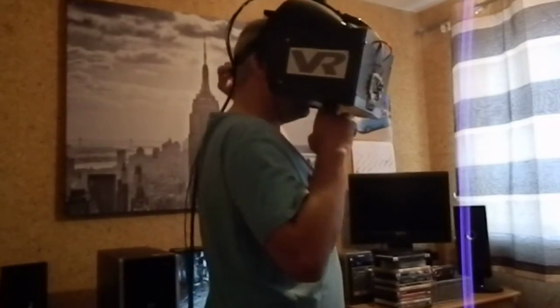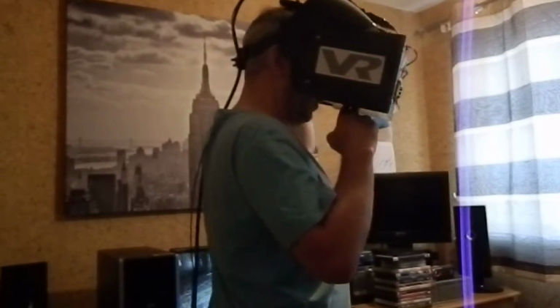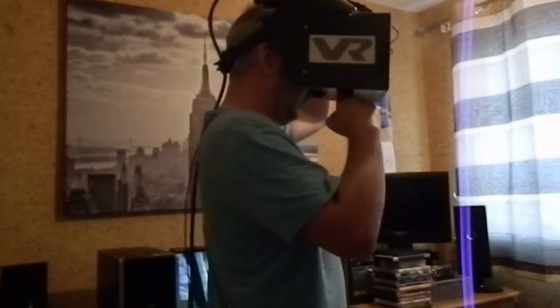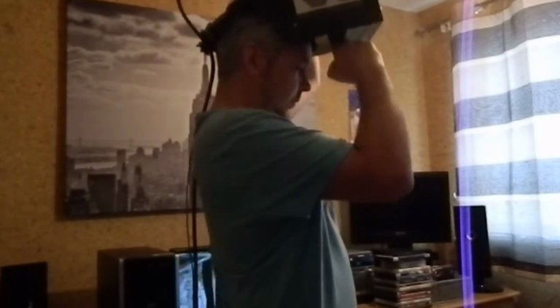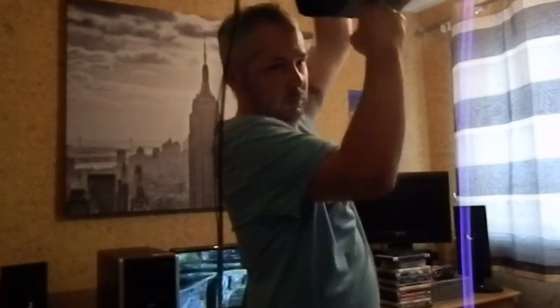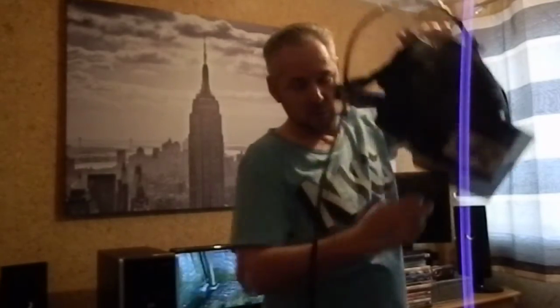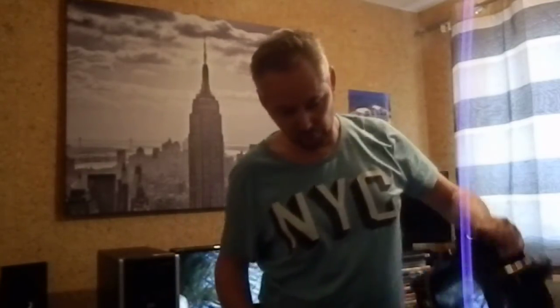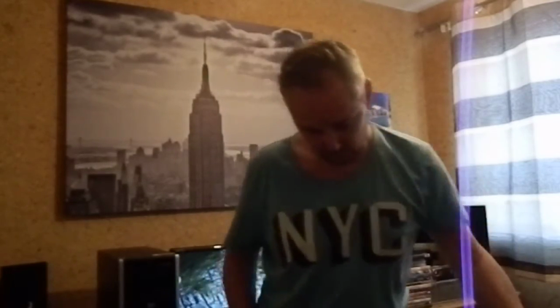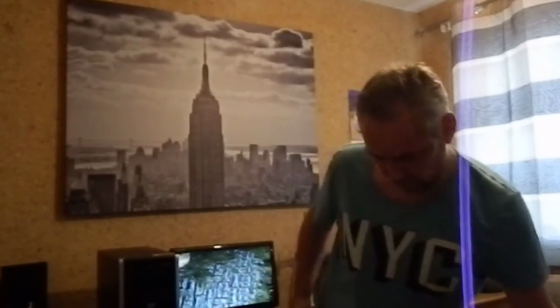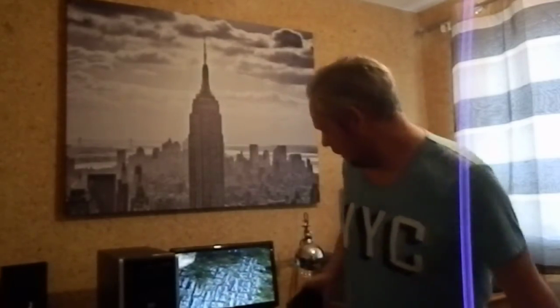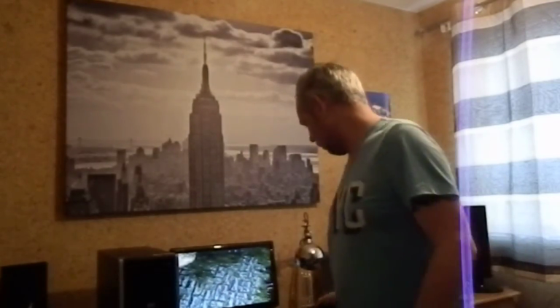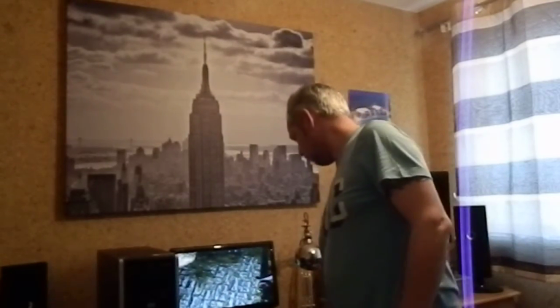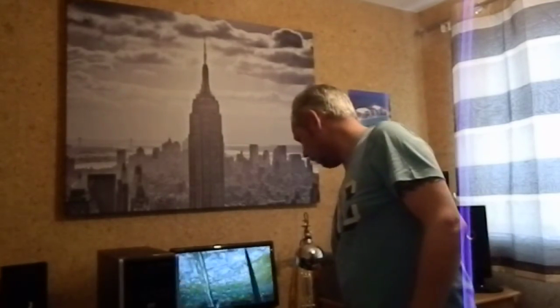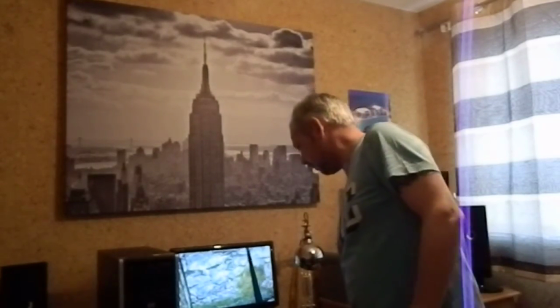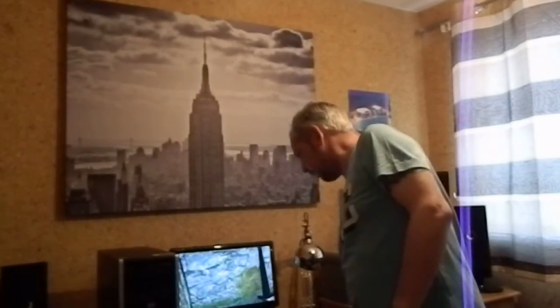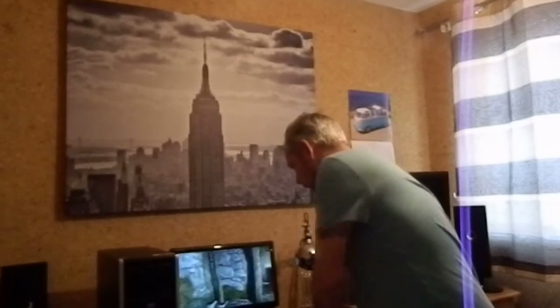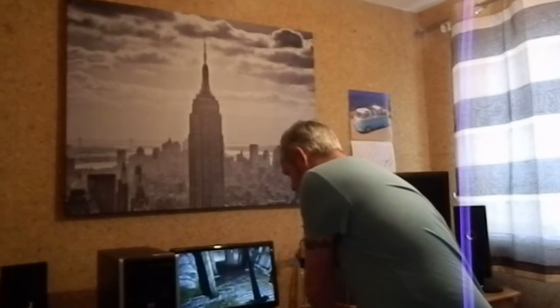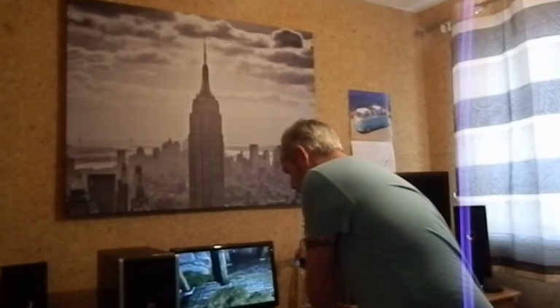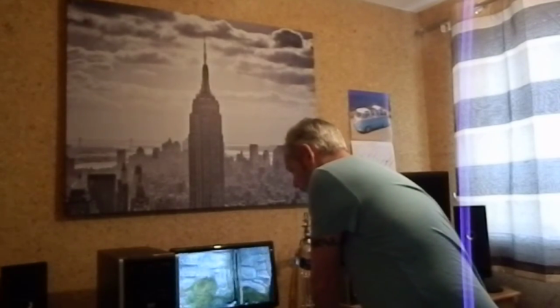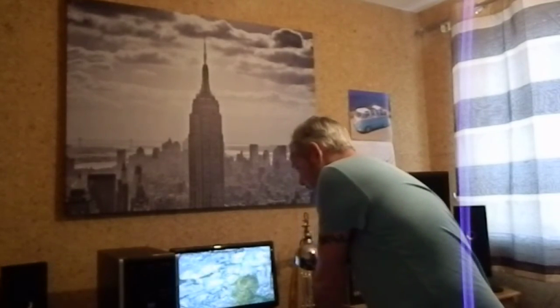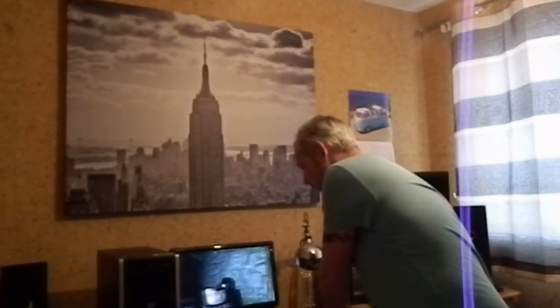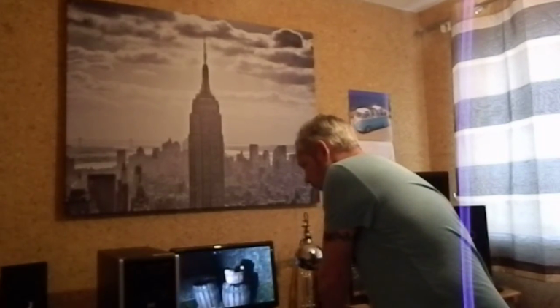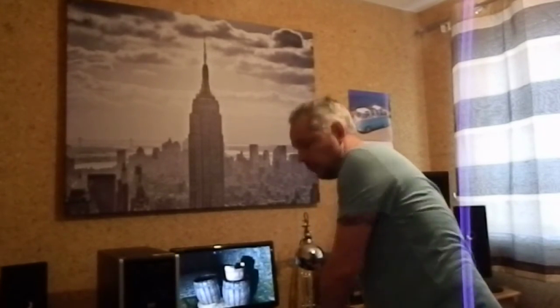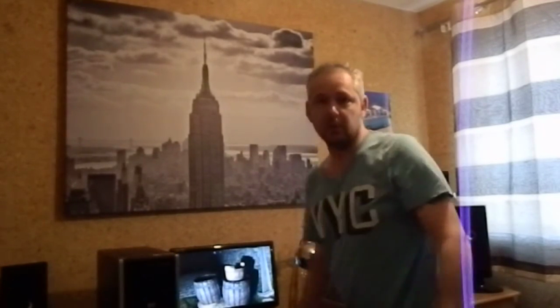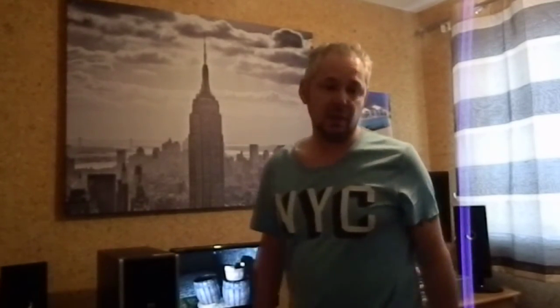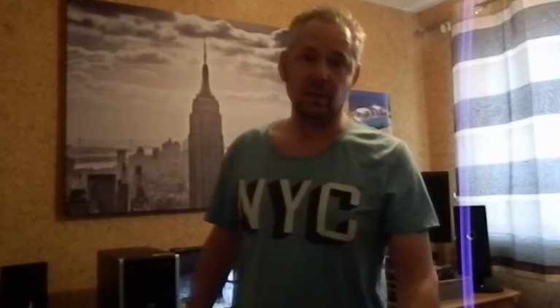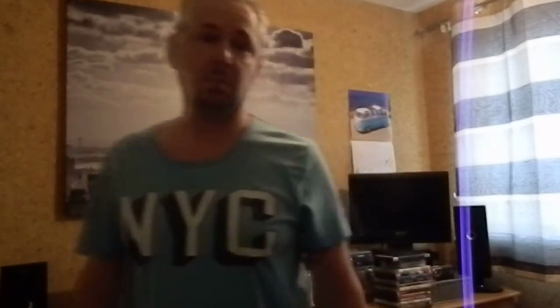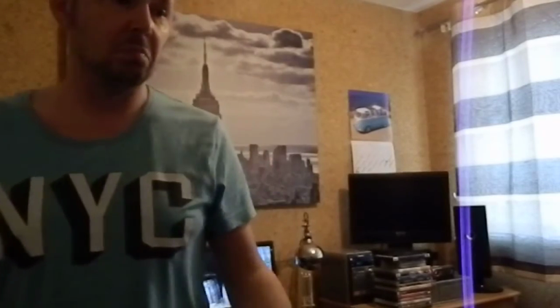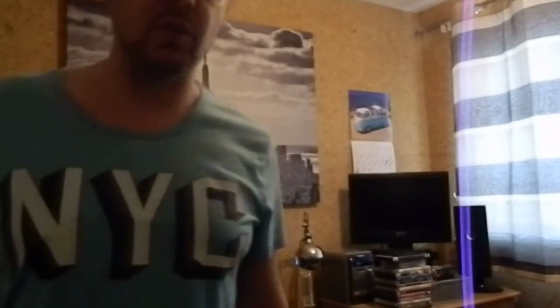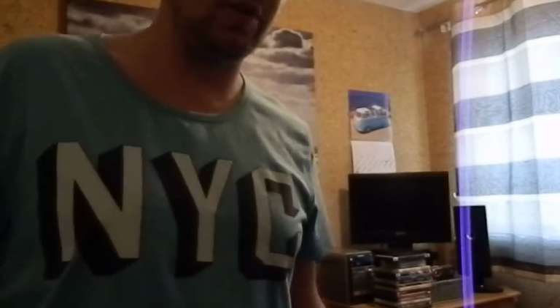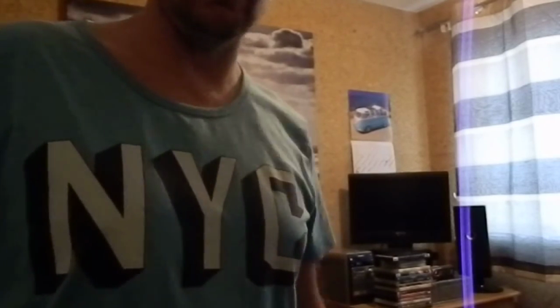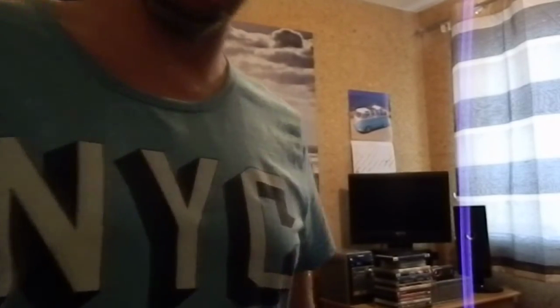Take the headset off. Really simple, it works great. Because it's mouse-based, you can play any PC game — just boot it up, turn on the headset and away you go.